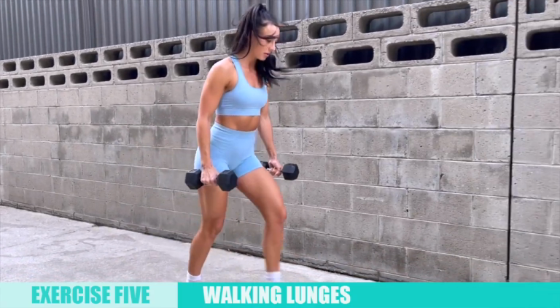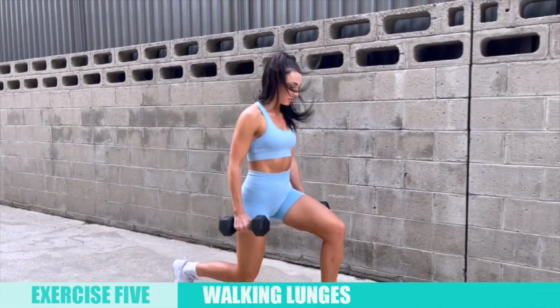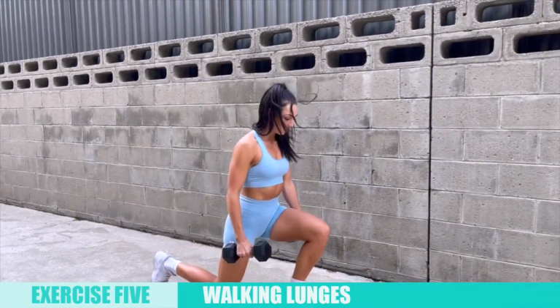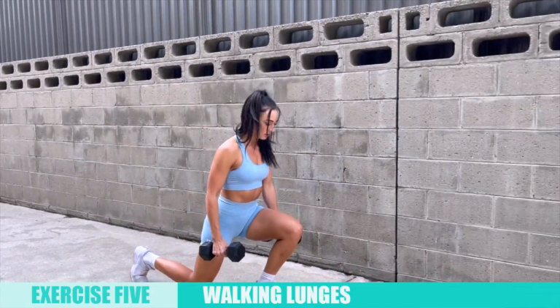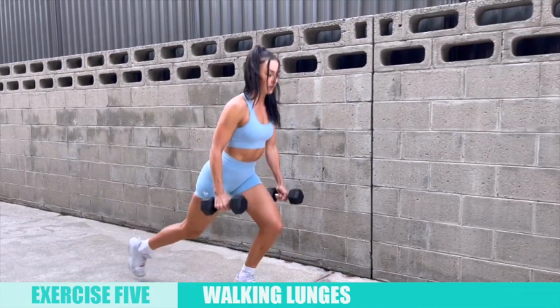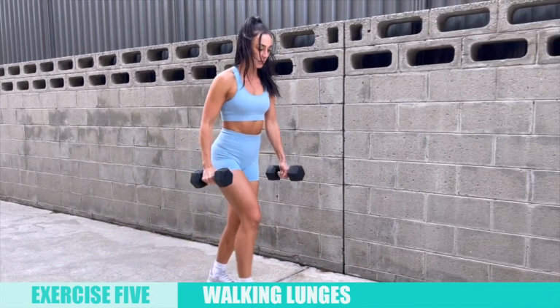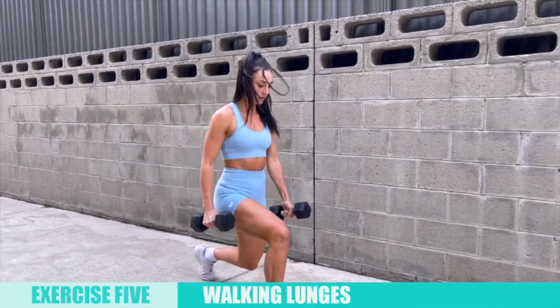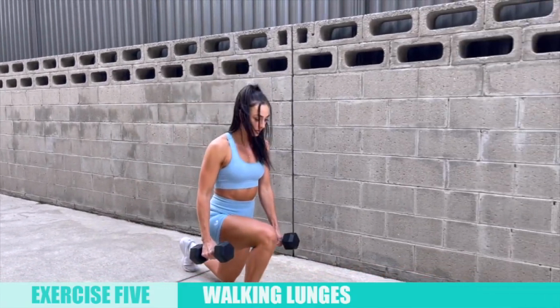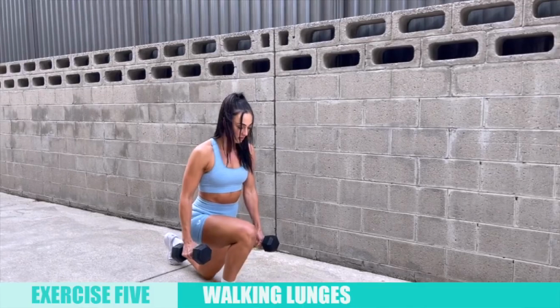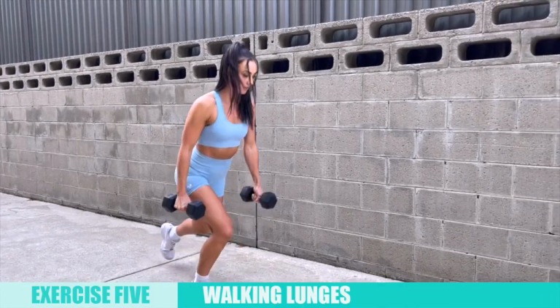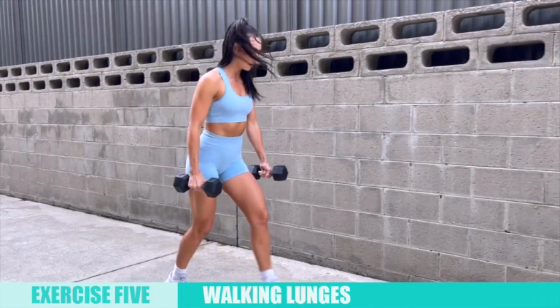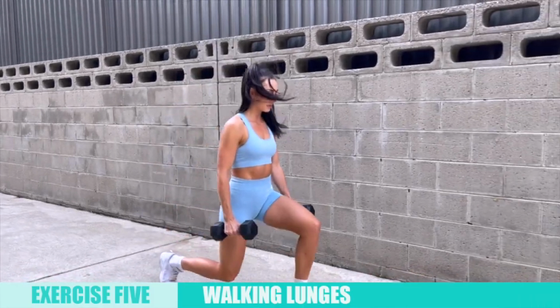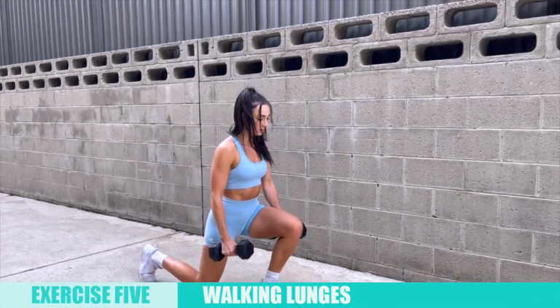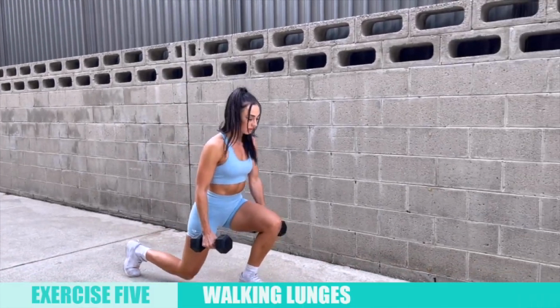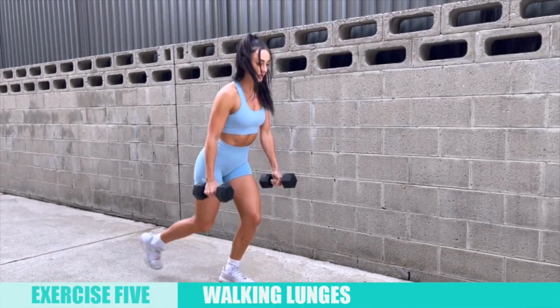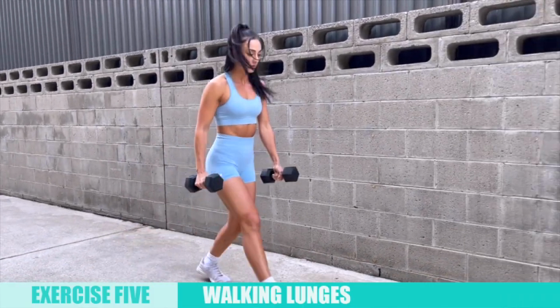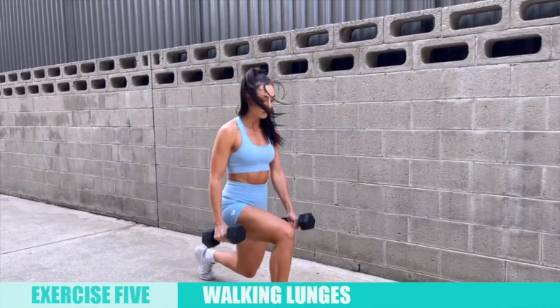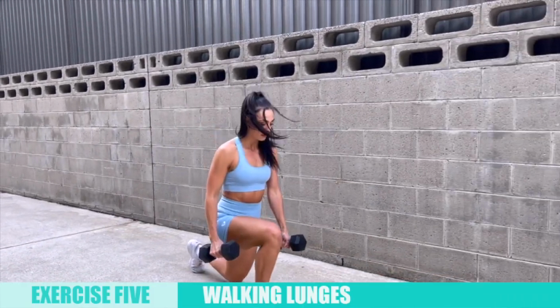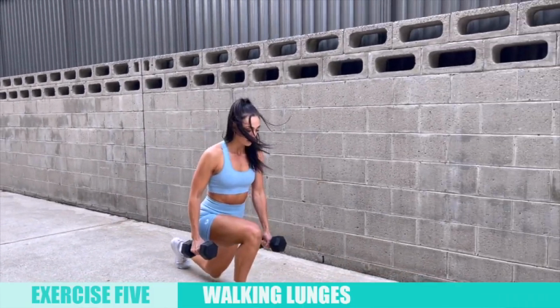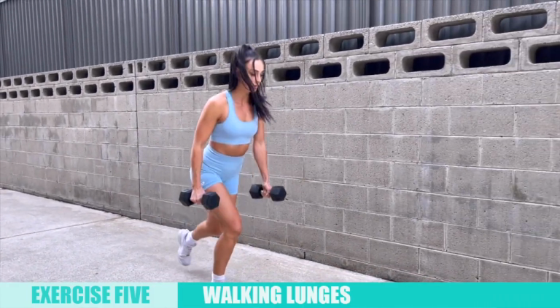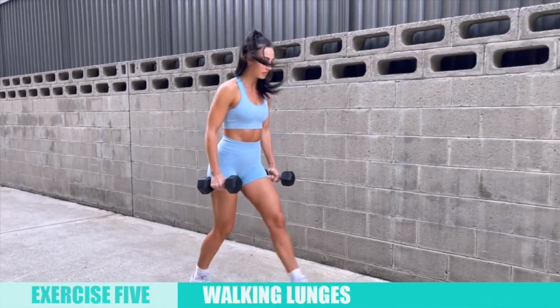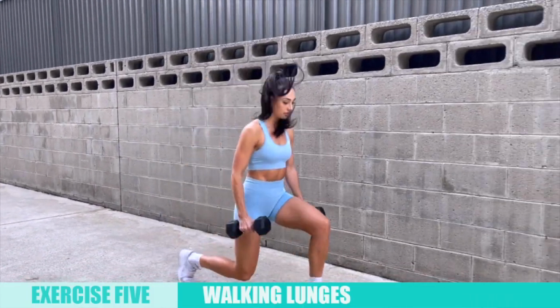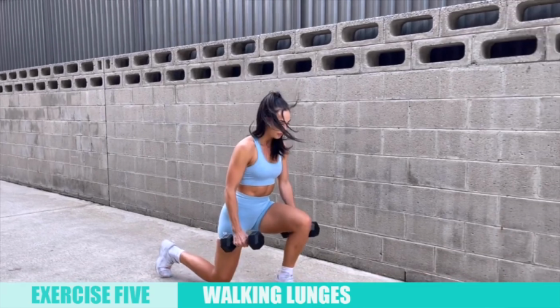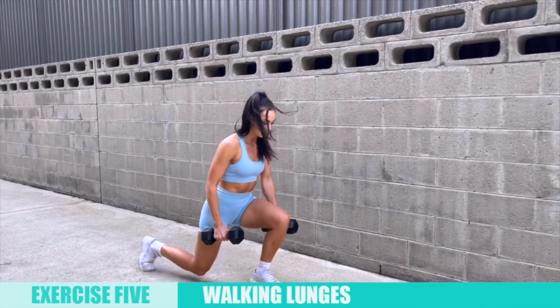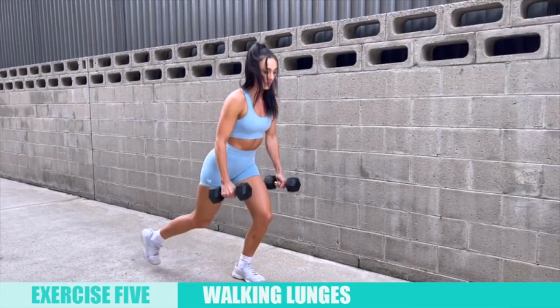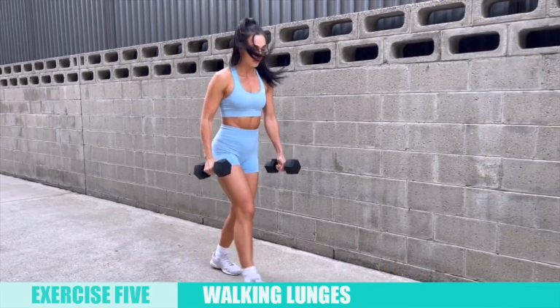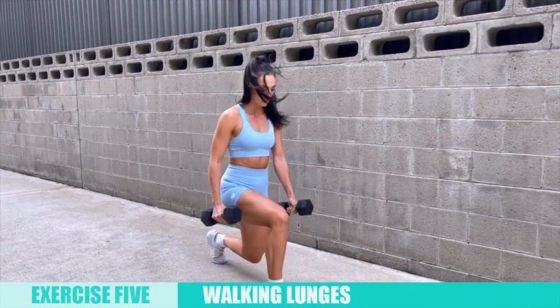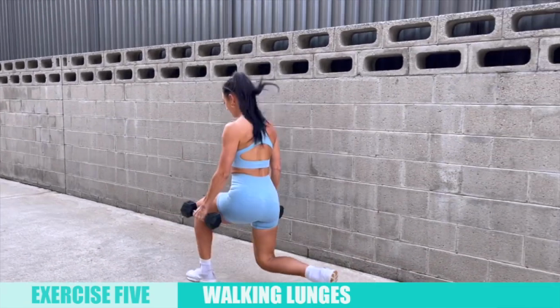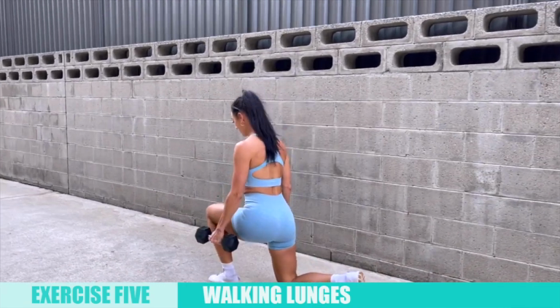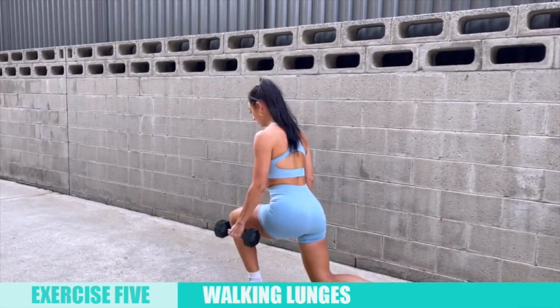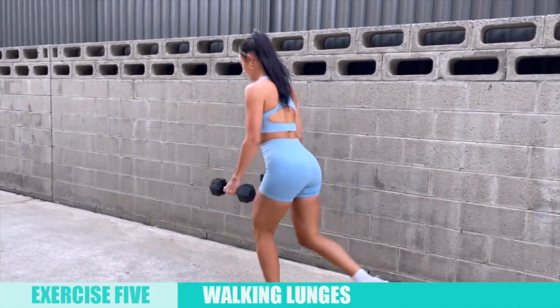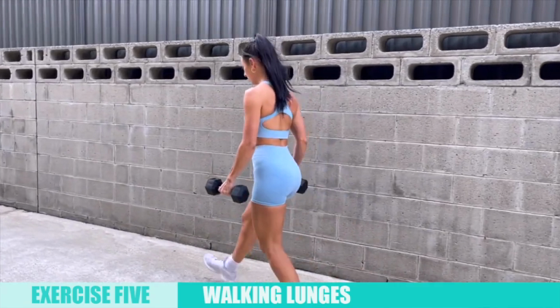The fifth exercise is walking lunges, and I think these are extremely underrated. The key is to step out slightly wider than your trunk to keep stability and balance throughout the movement. Make sure to press up through the leading foot instead of using the momentum of the movement.